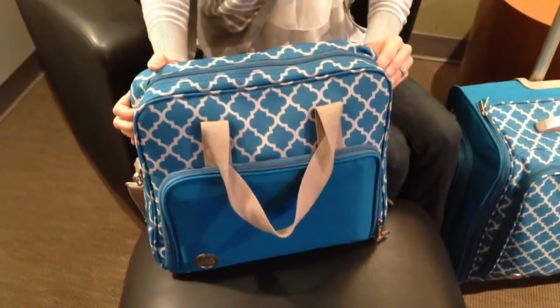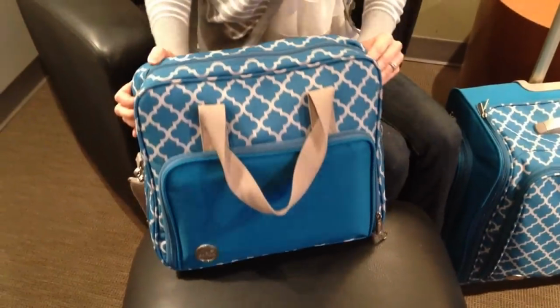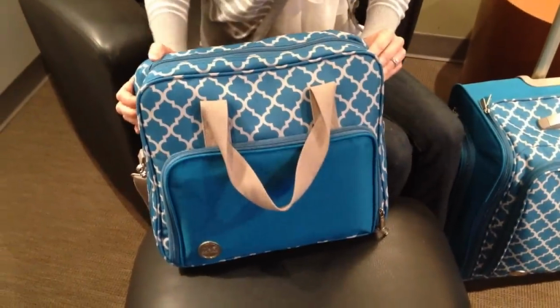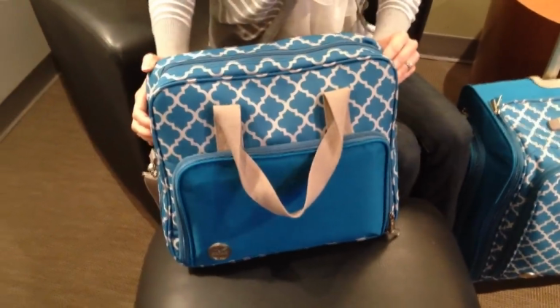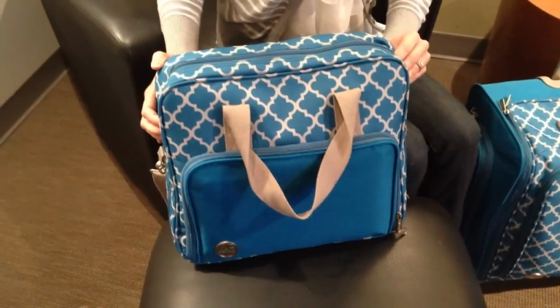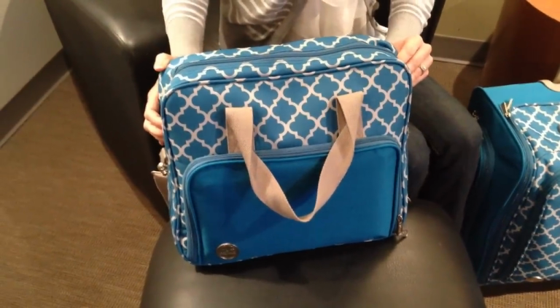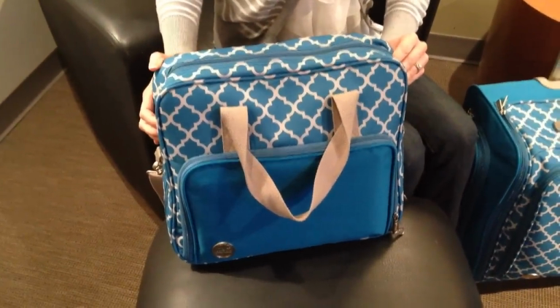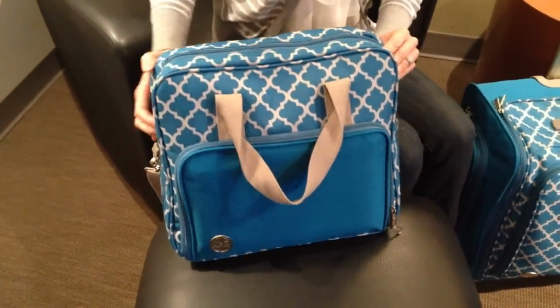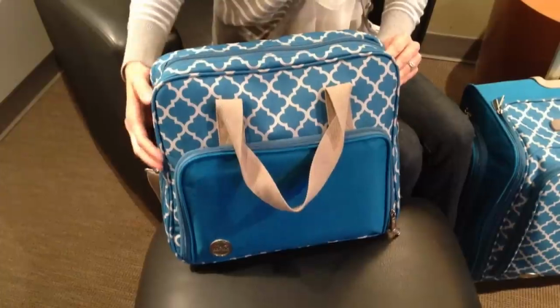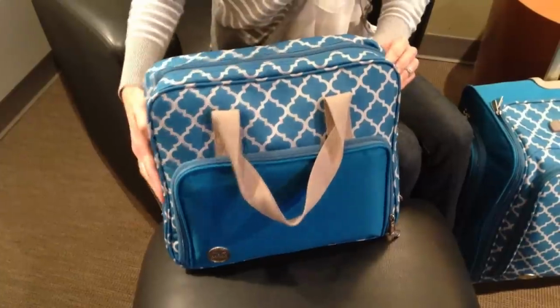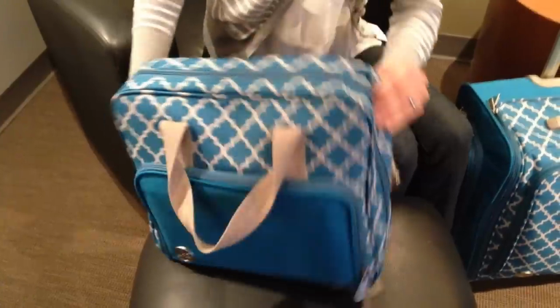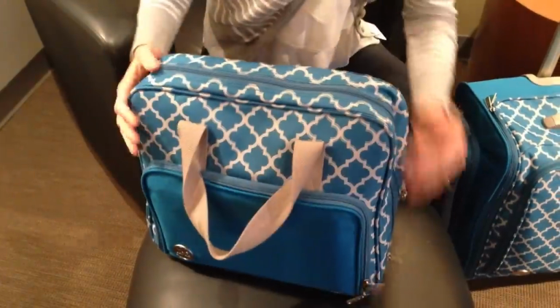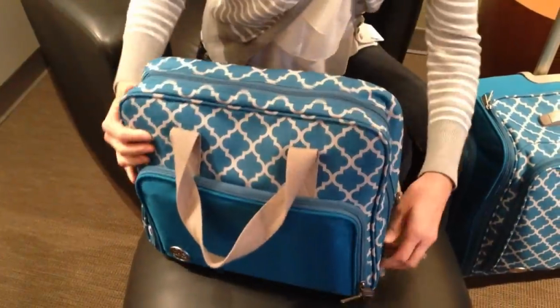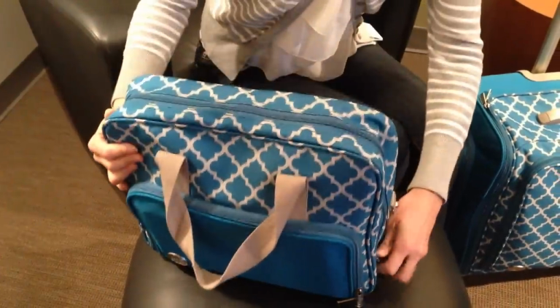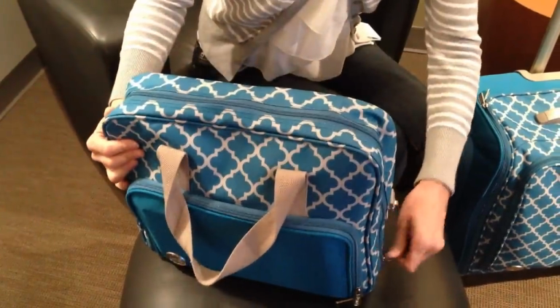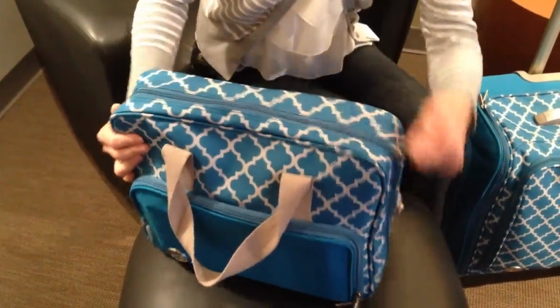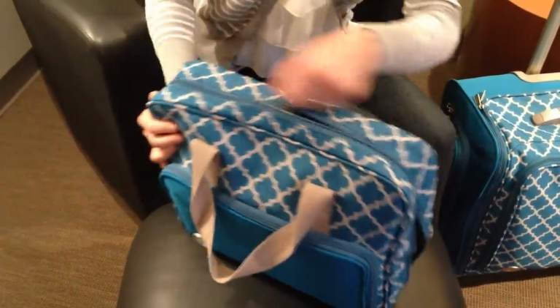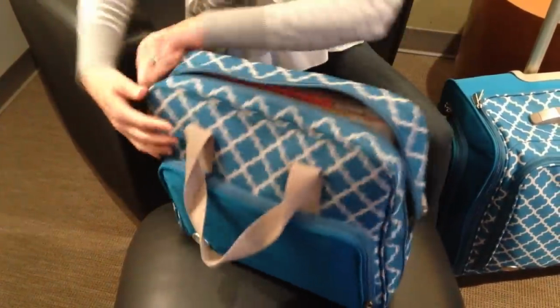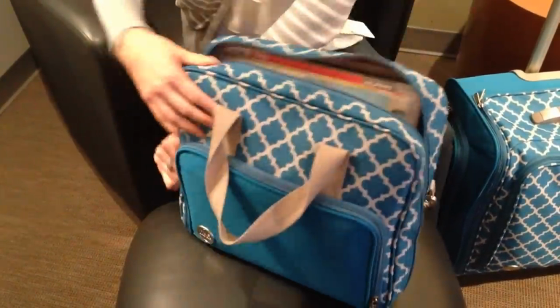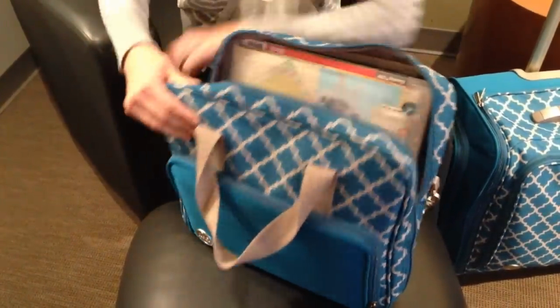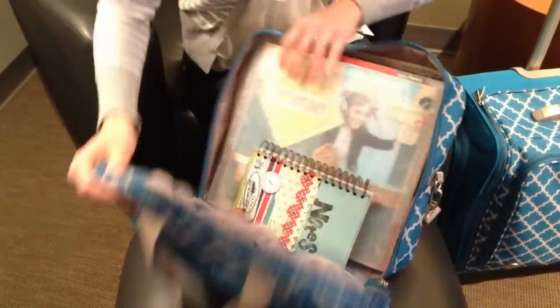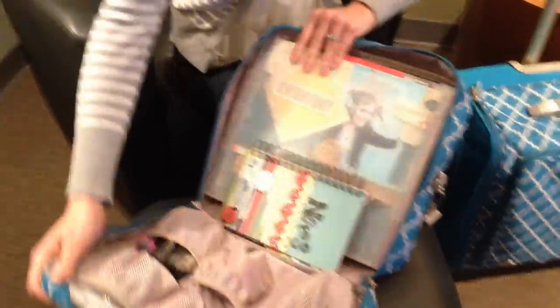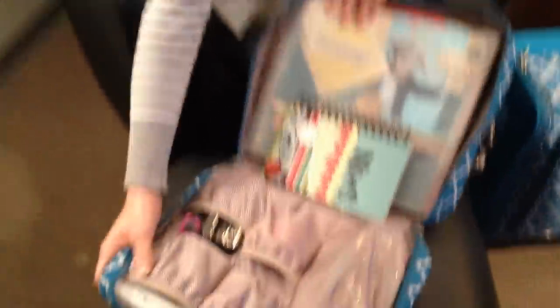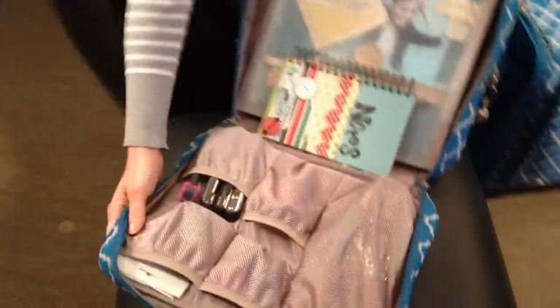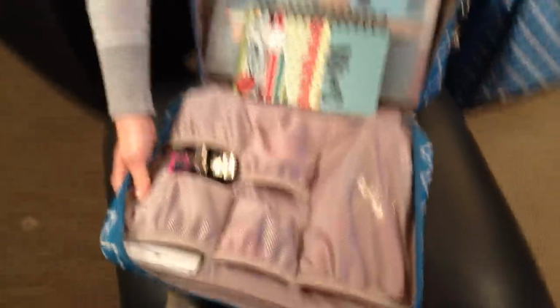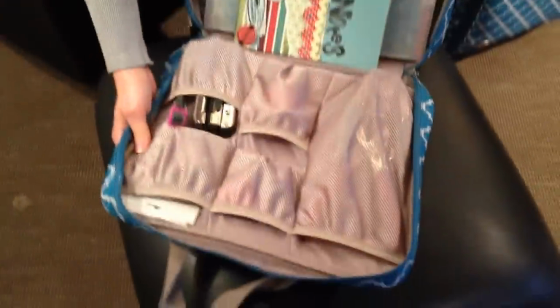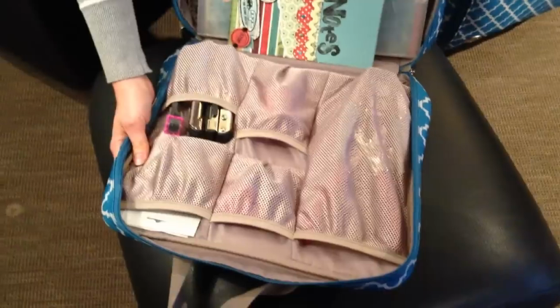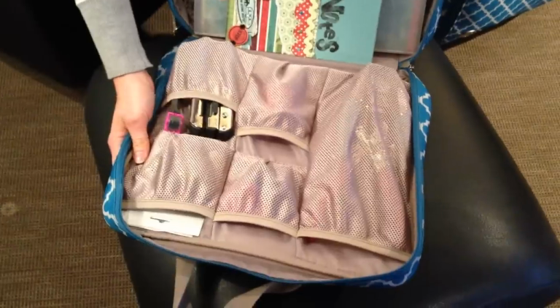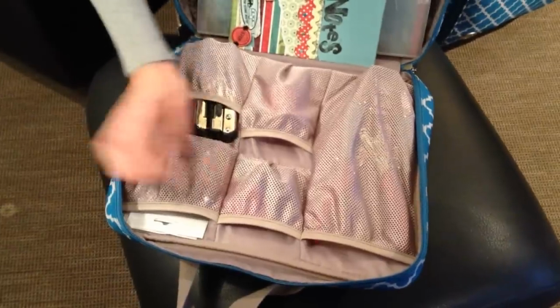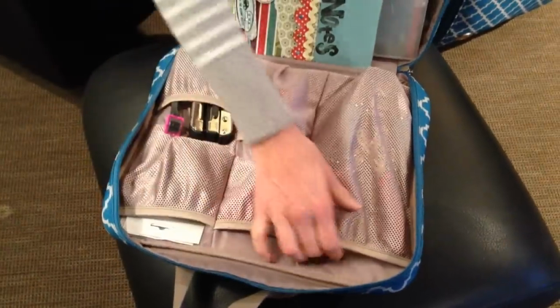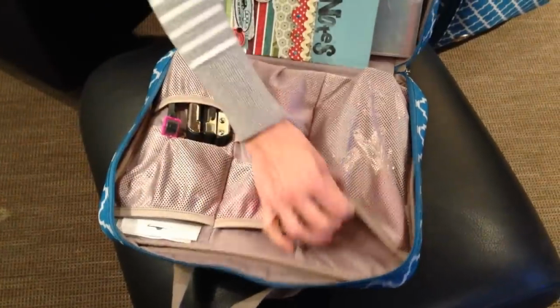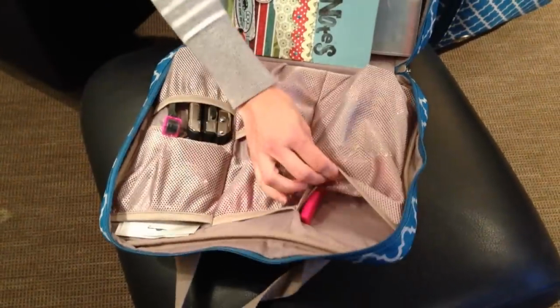Let me show you the new crafters bag from We Are Memory Keepers. This bag is full of all sorts of pockets to store all of your scrapbooking supplies.